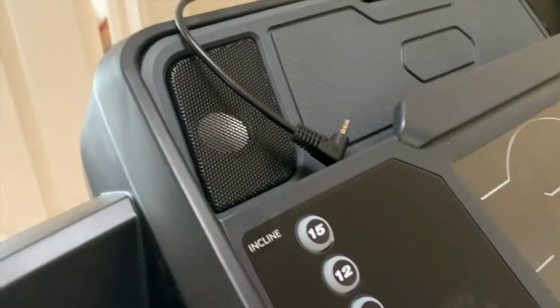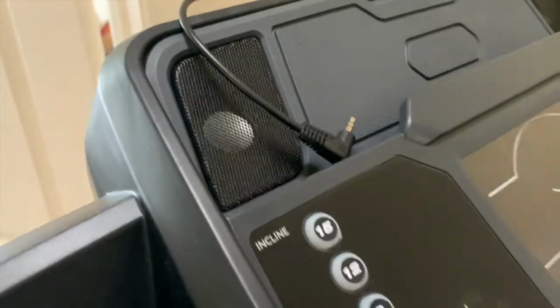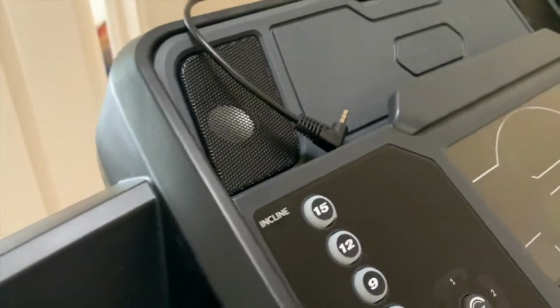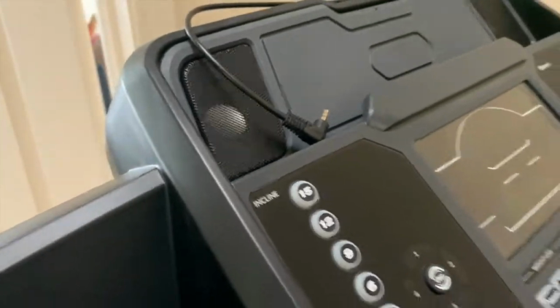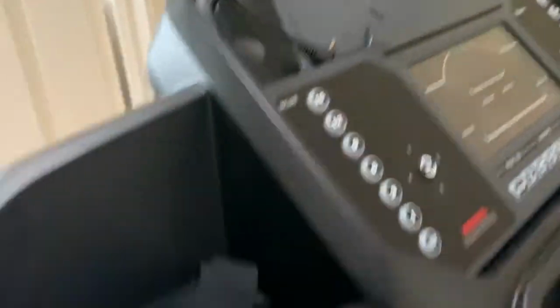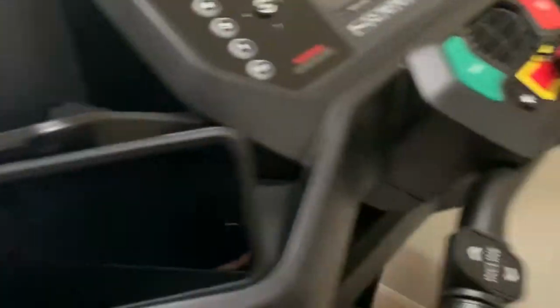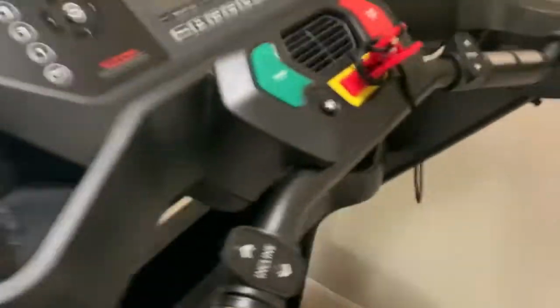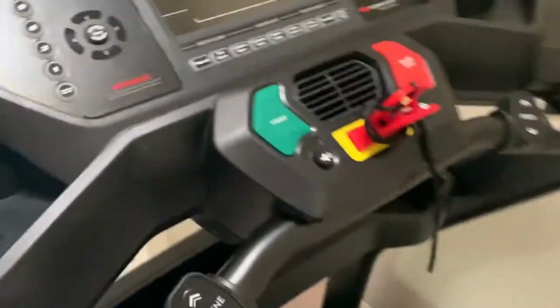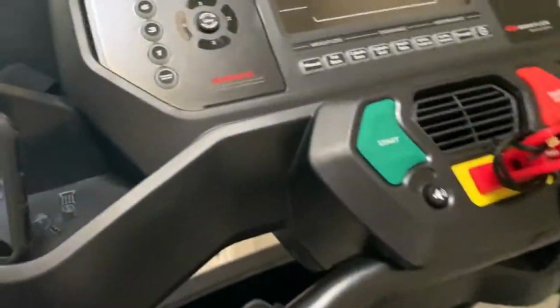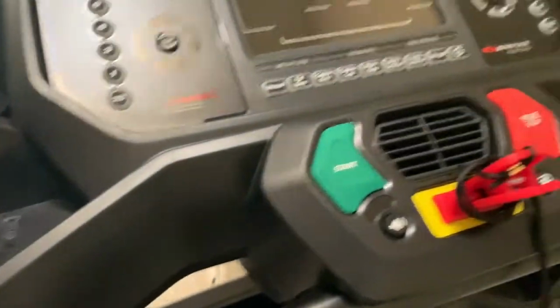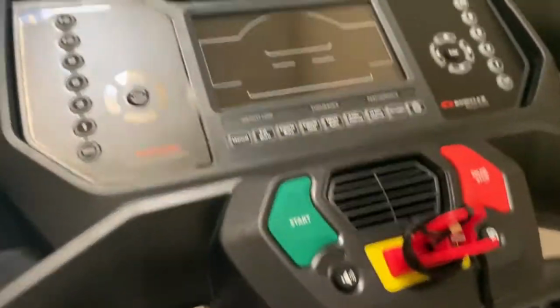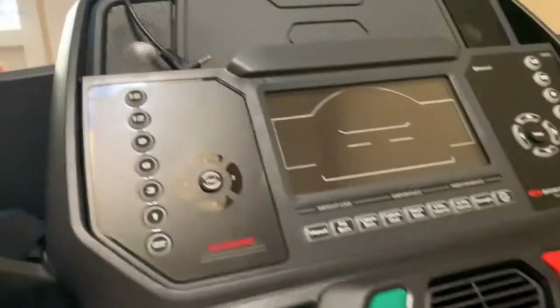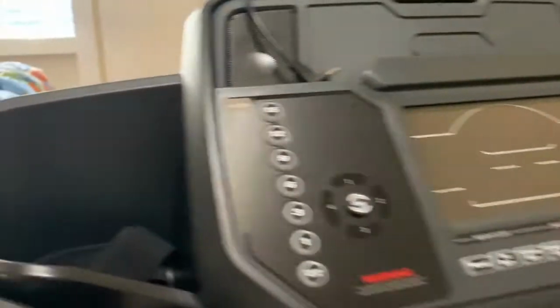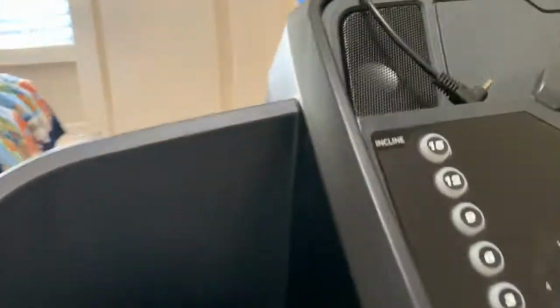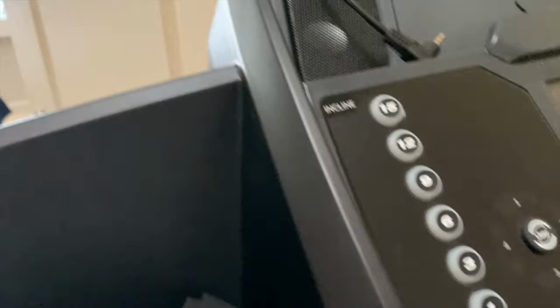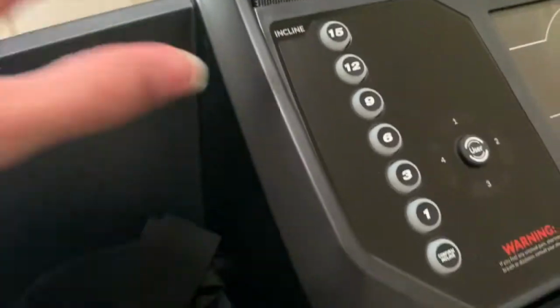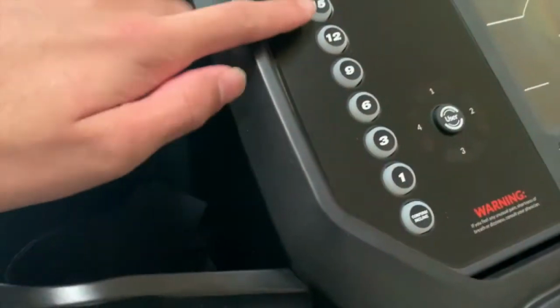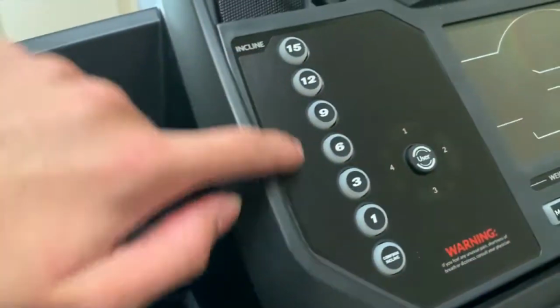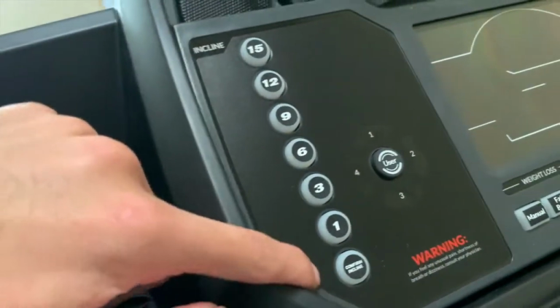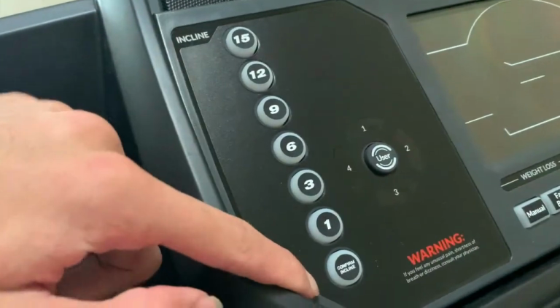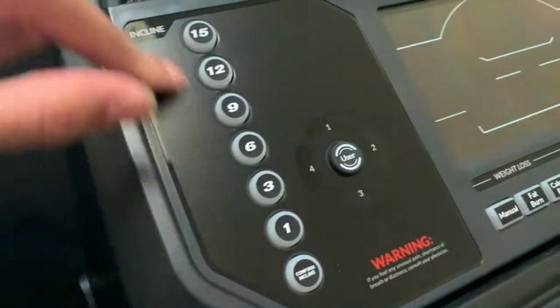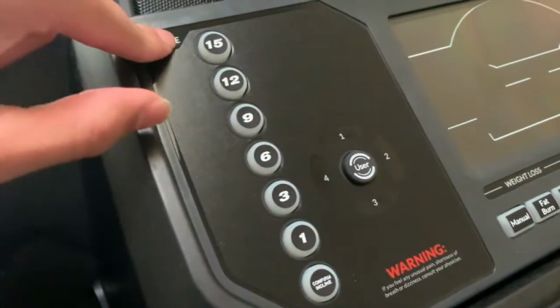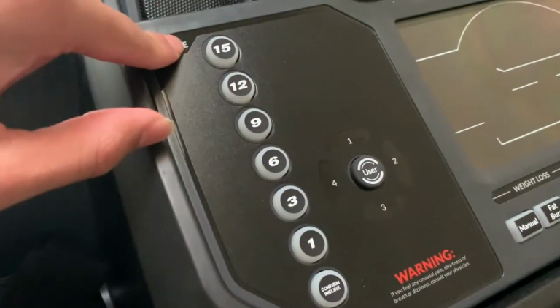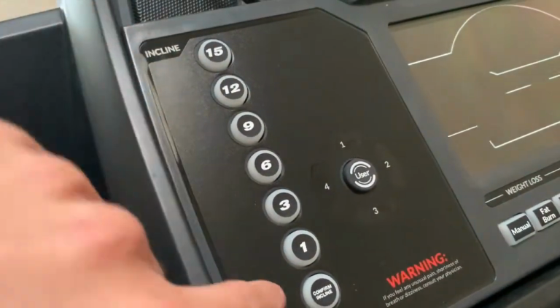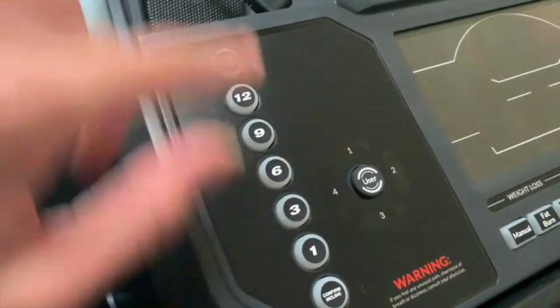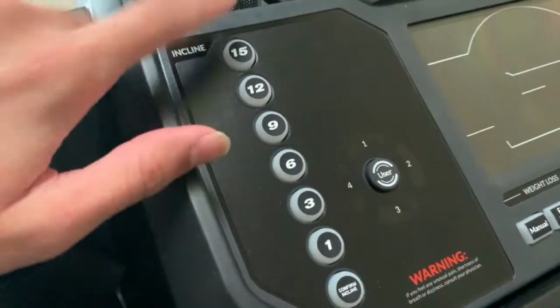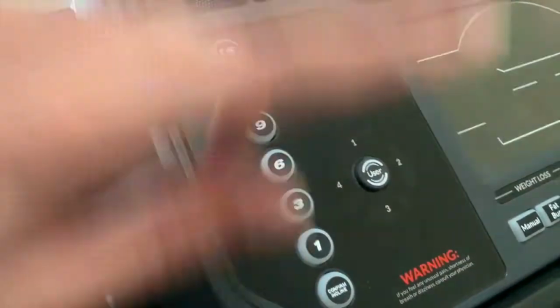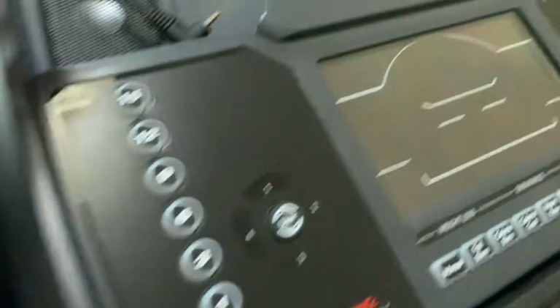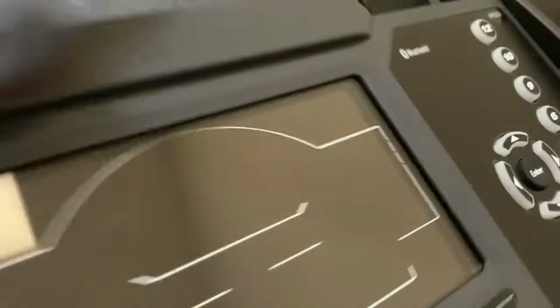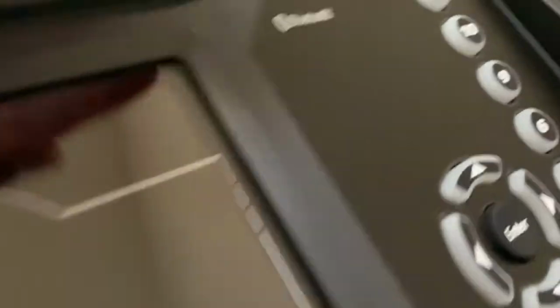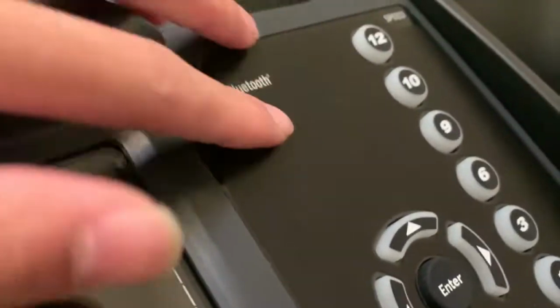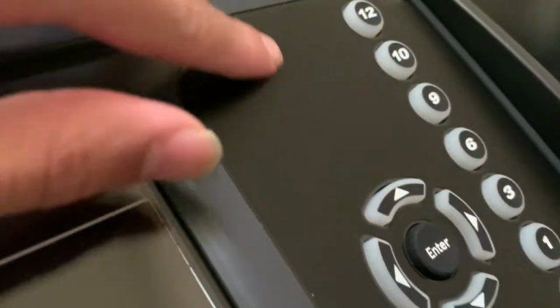We've got the start and stop button, and the thing I really like about this is that the incline buttons are really easily accessible — you just press and confirm. Same thing with the speed.